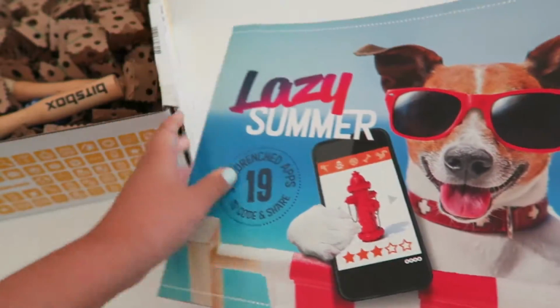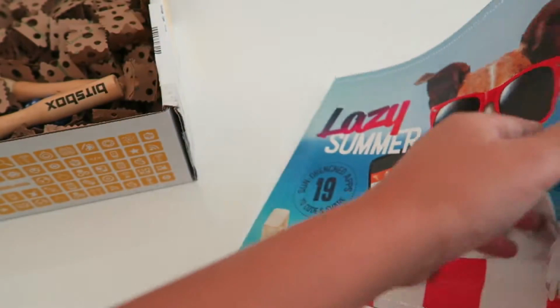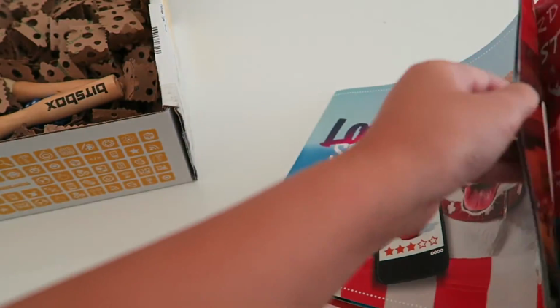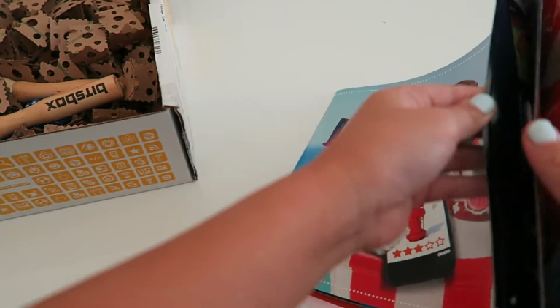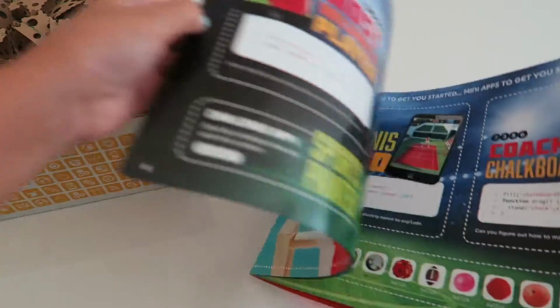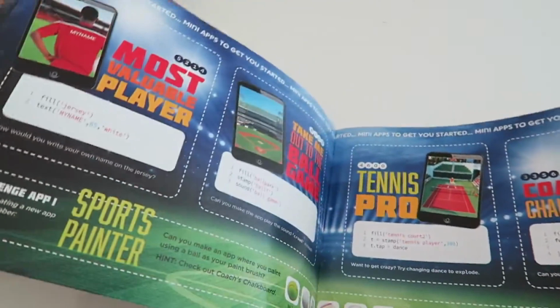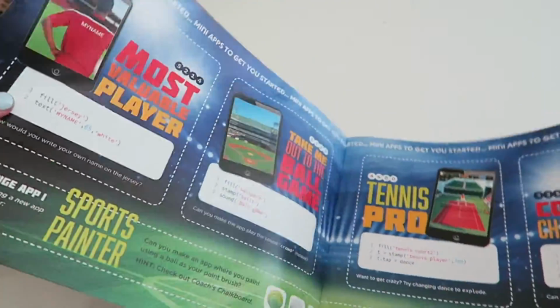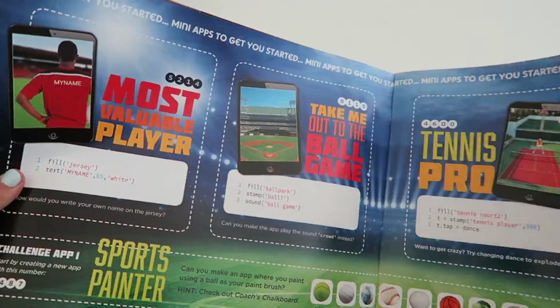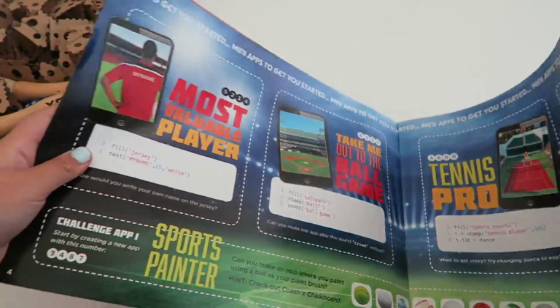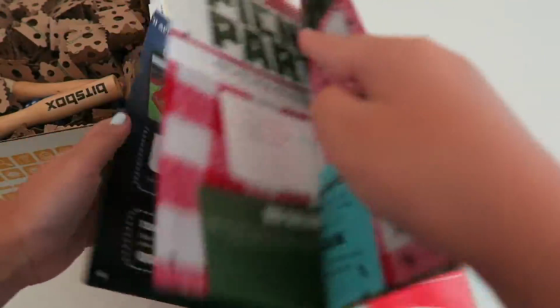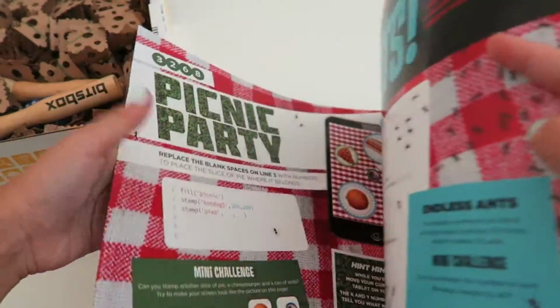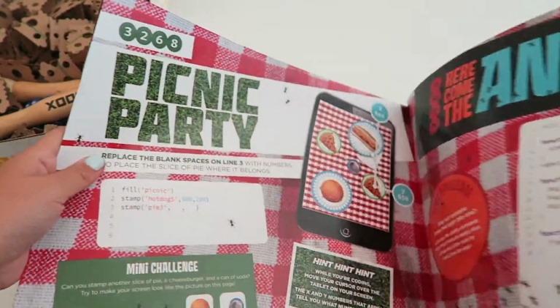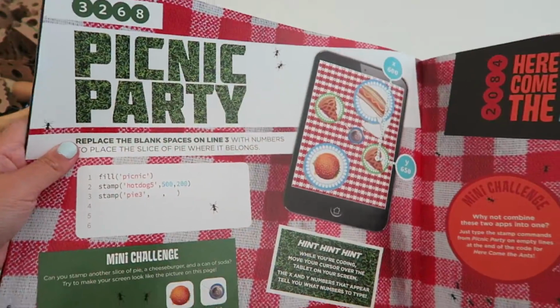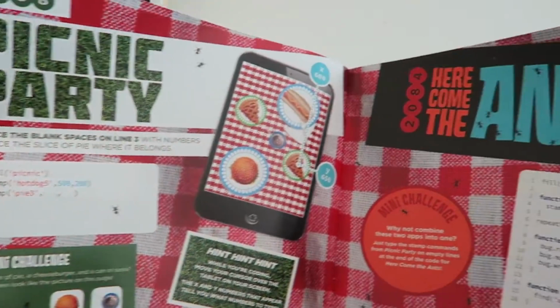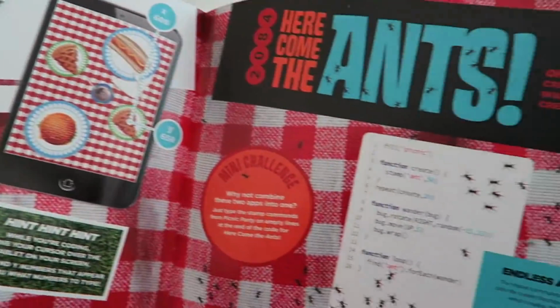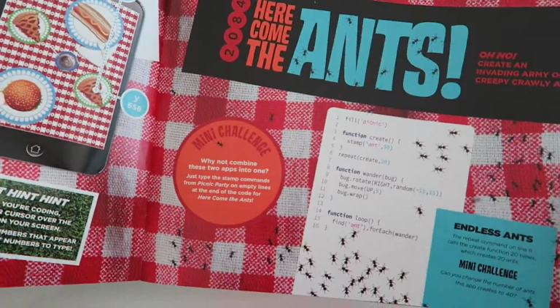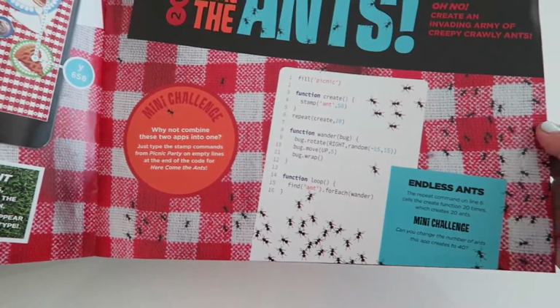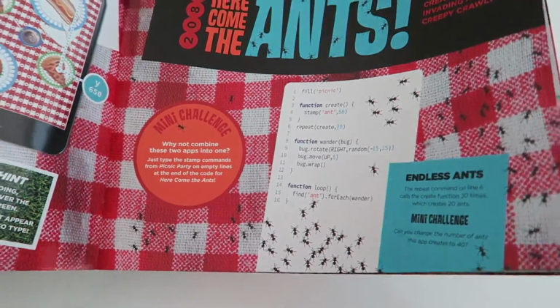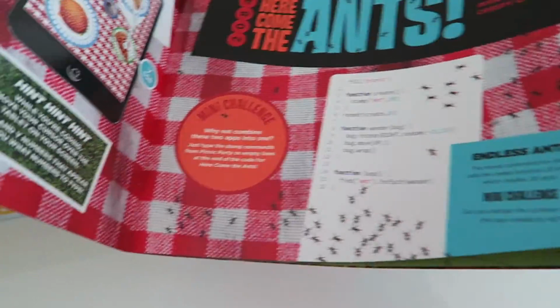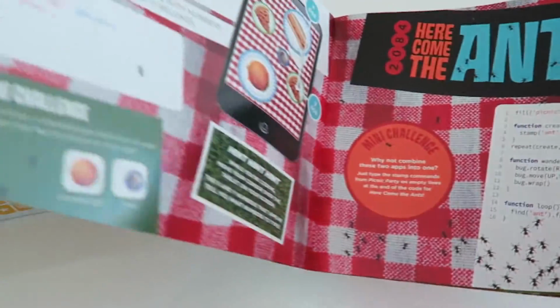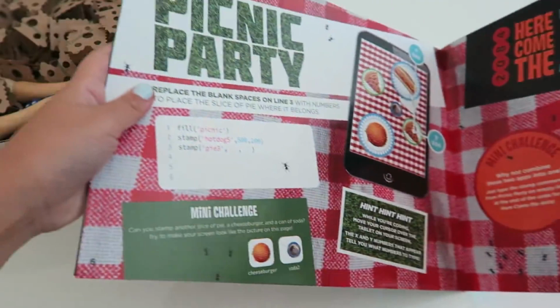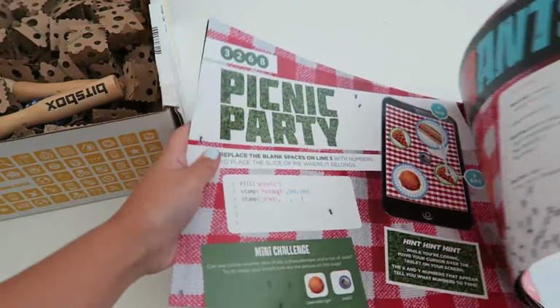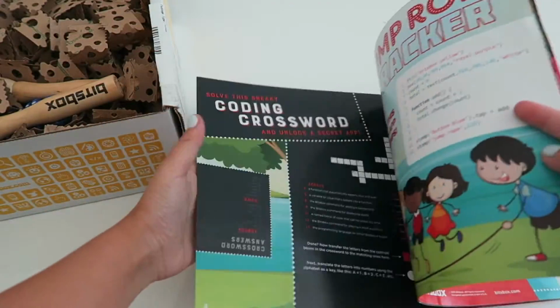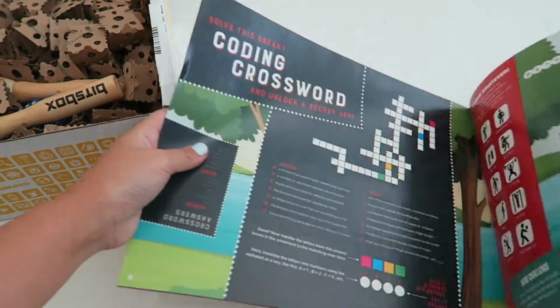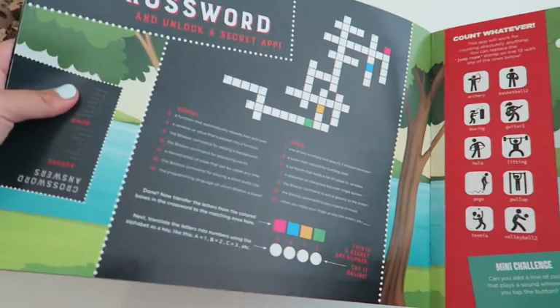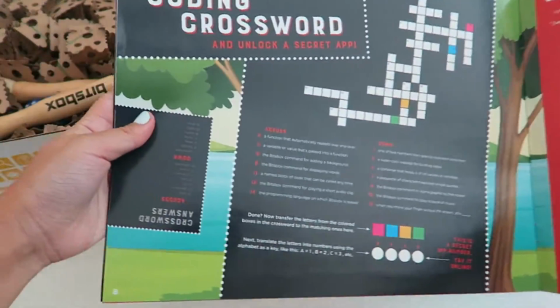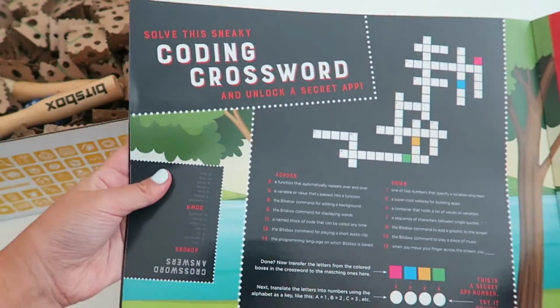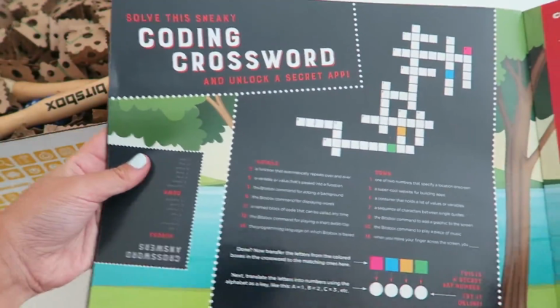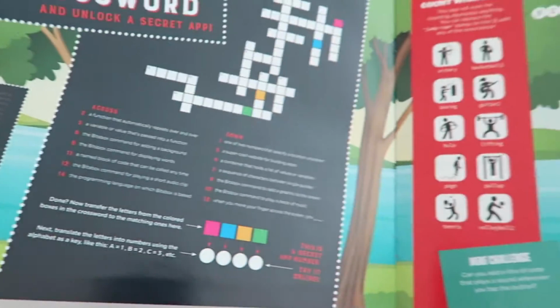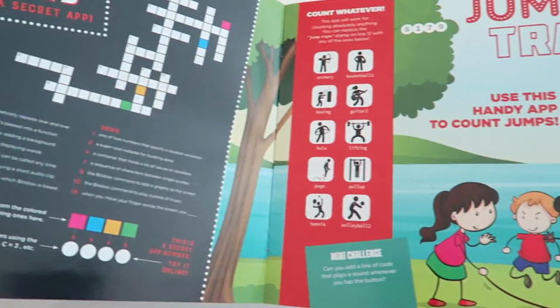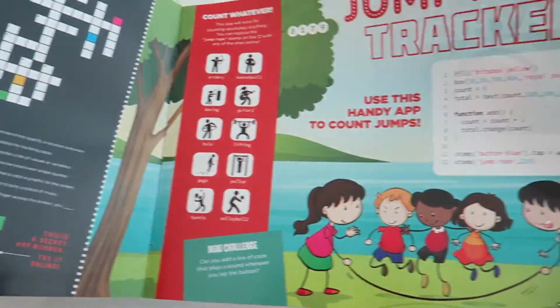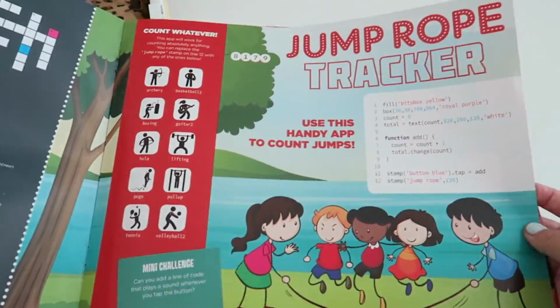So these are all the codes that you can make your own game. These seem really, really cool. Look at all these — there's a lot of them.